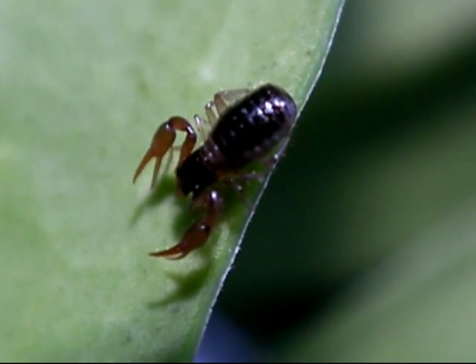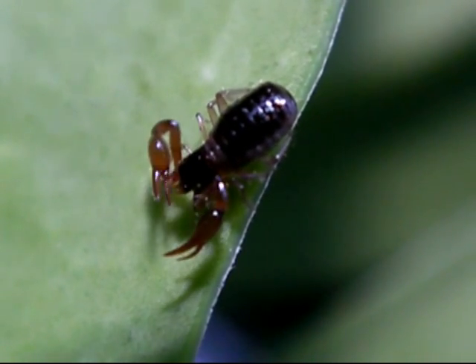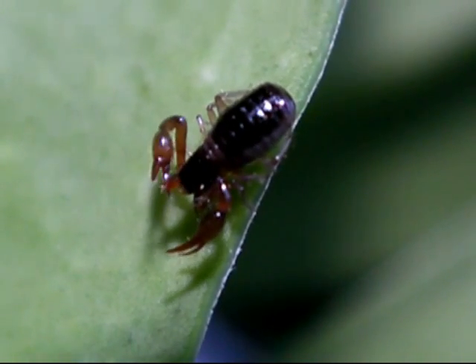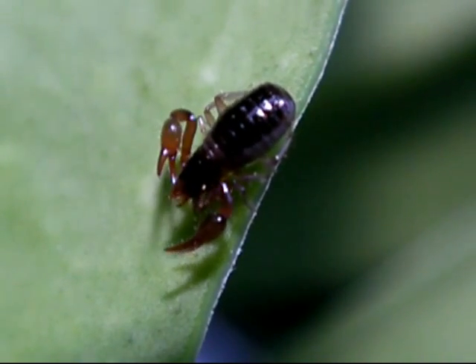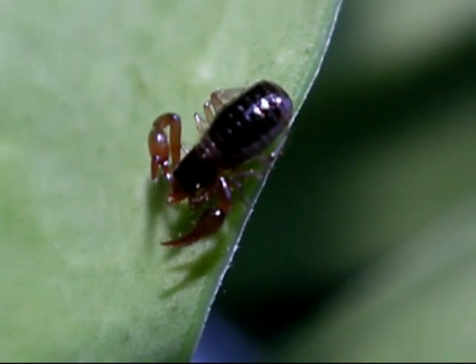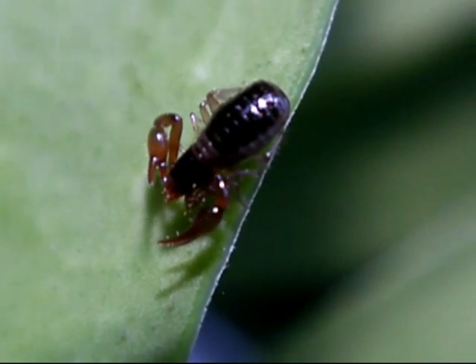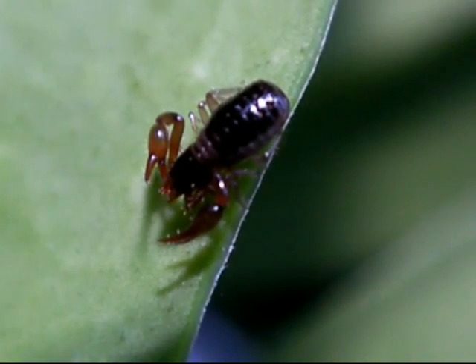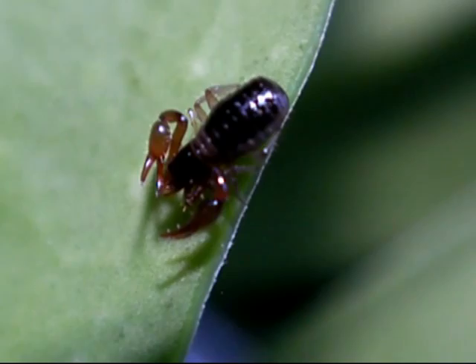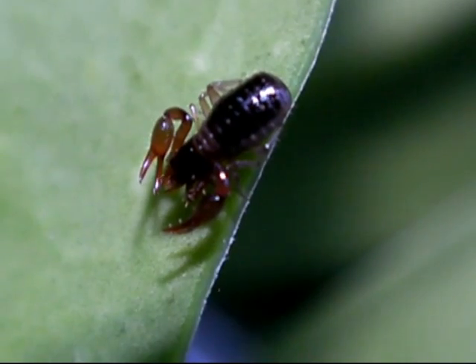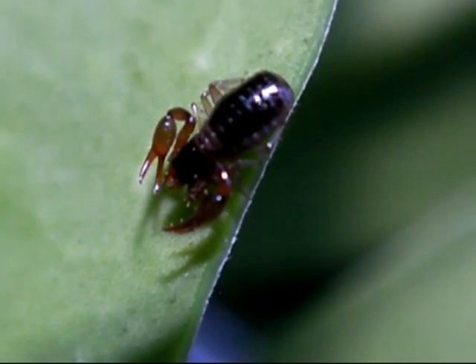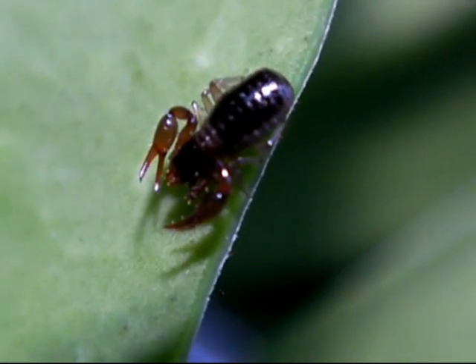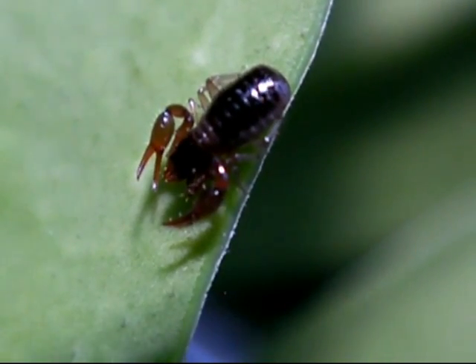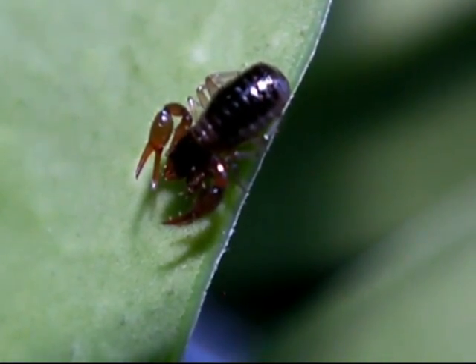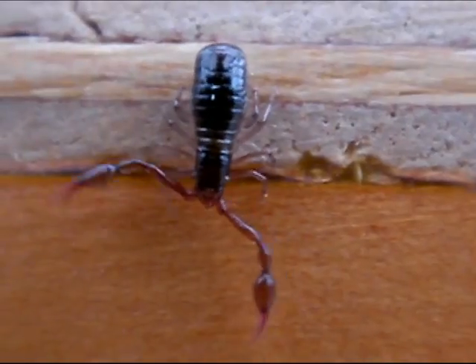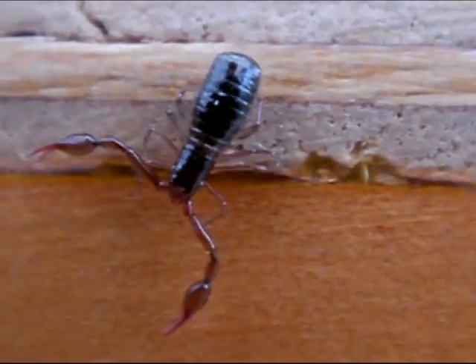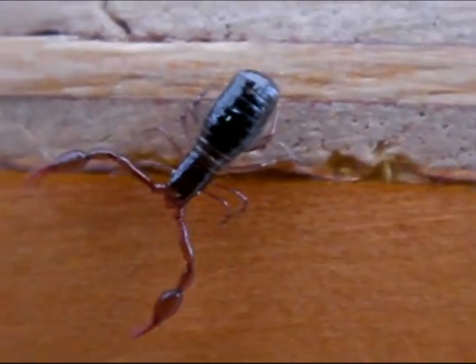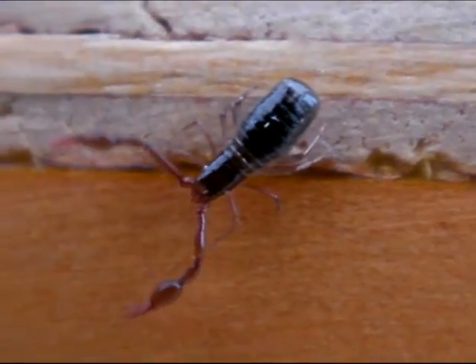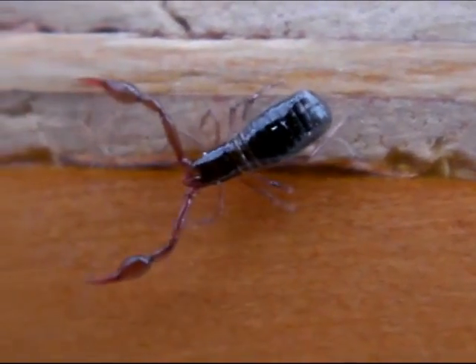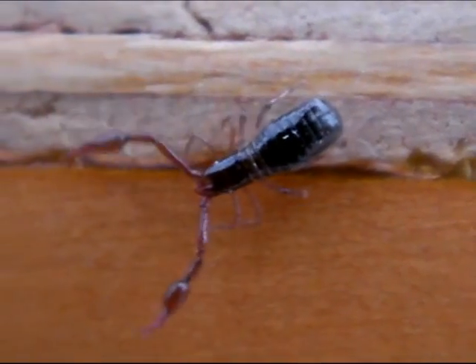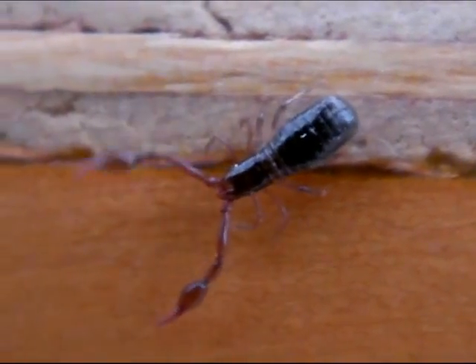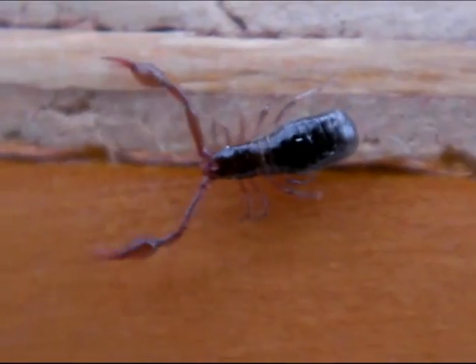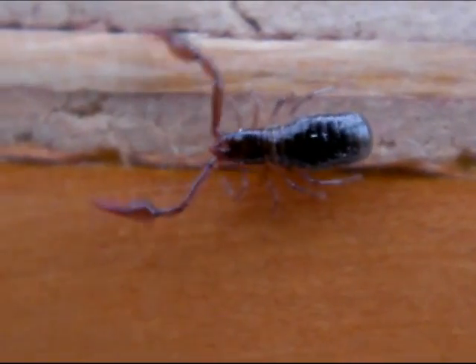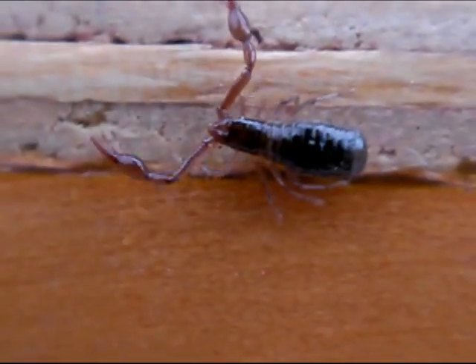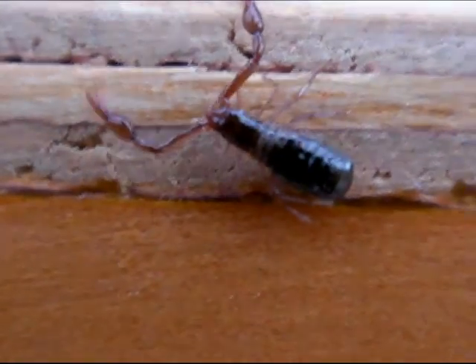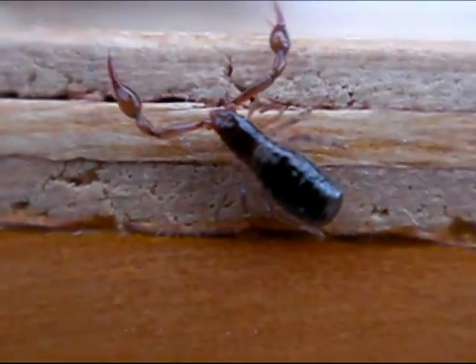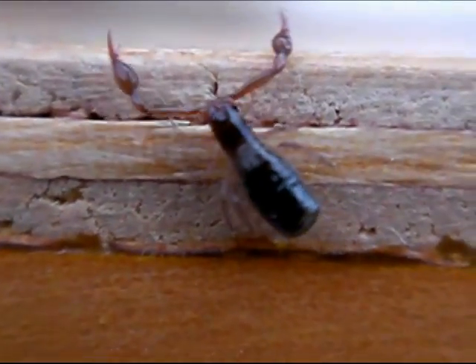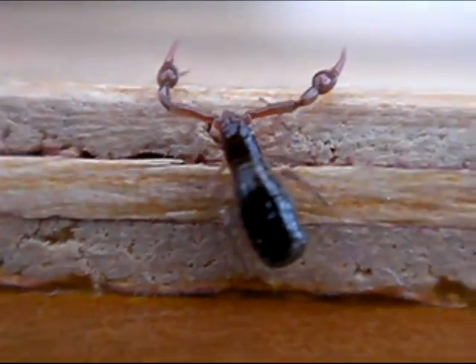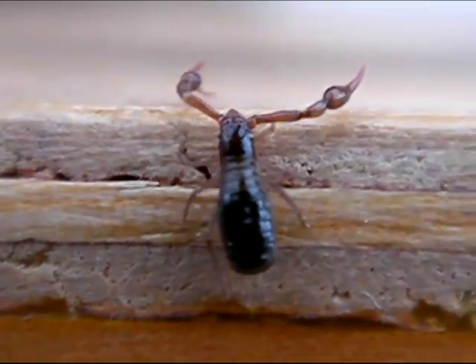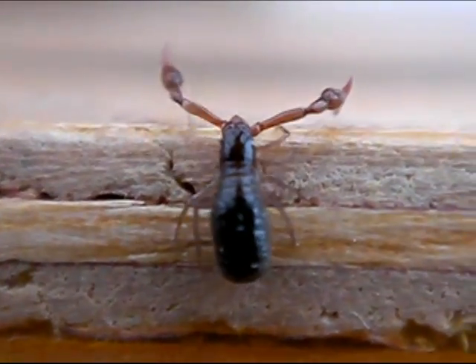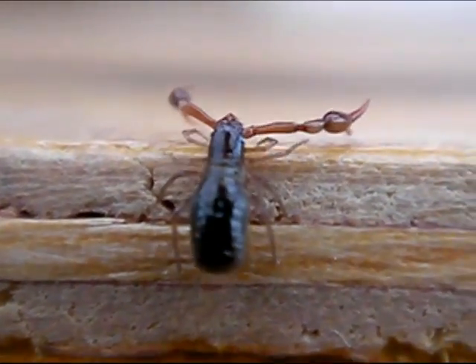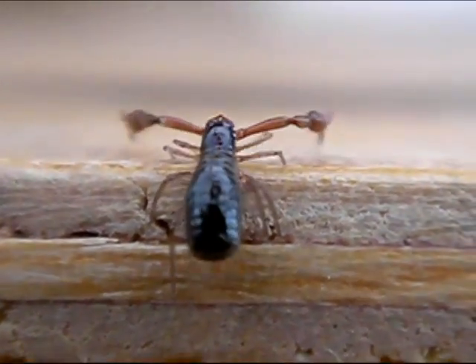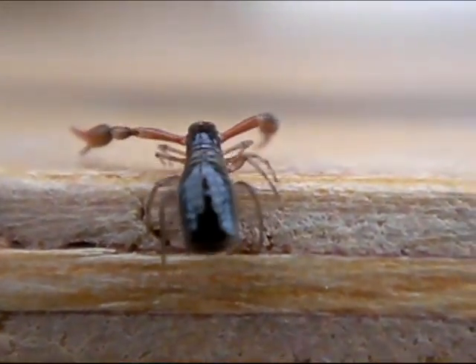This is Neobisium, a pseudoscorpion from Kerrigoline, Ireland. These arachnids are seldom seen. While they are not rare, their small size and secretive habits make them inconspicuous.